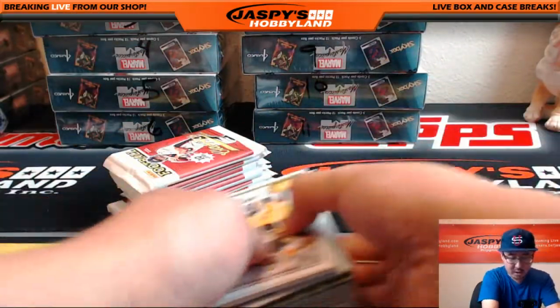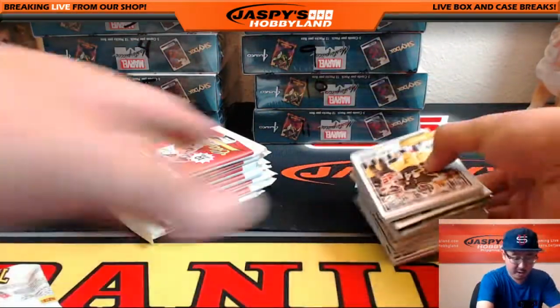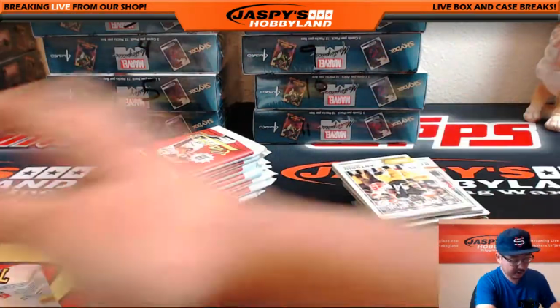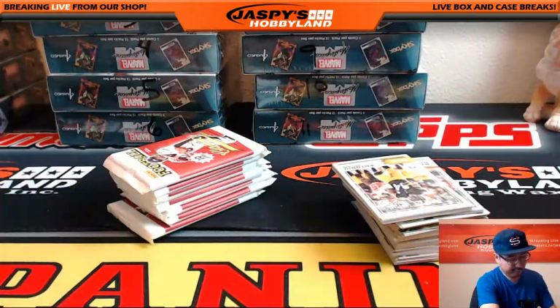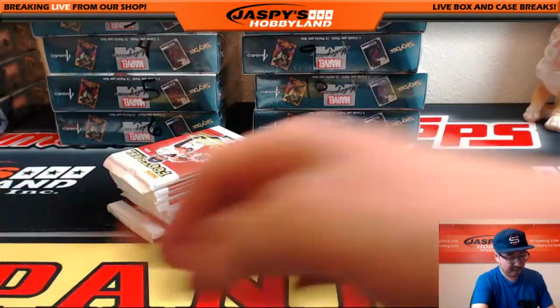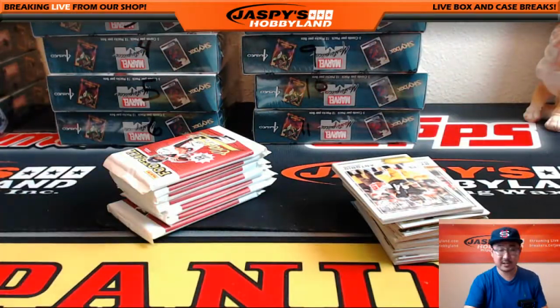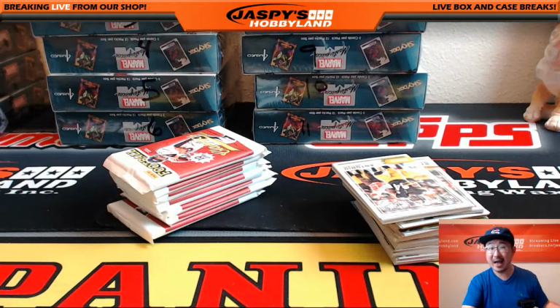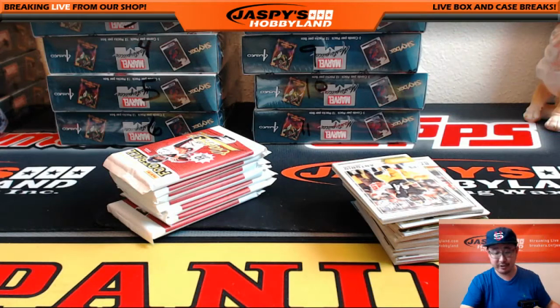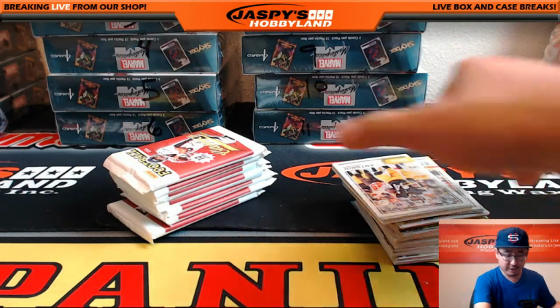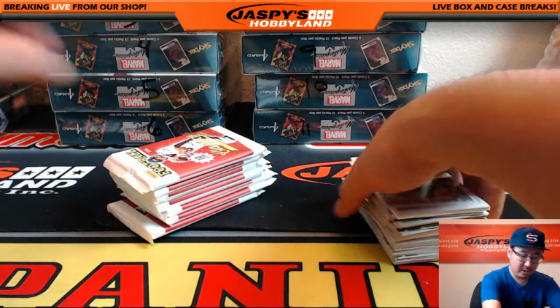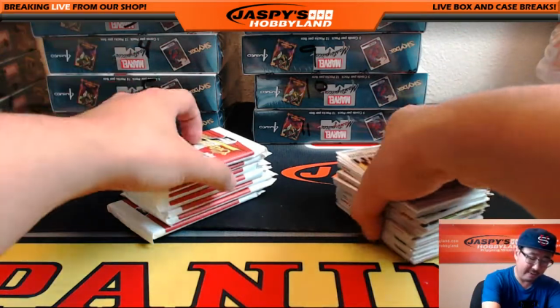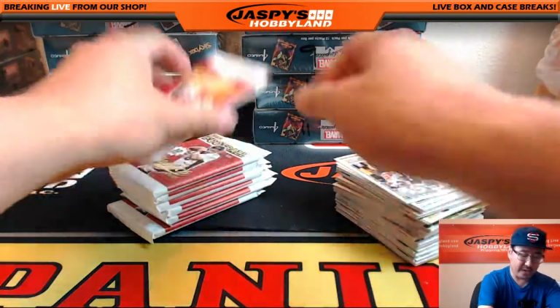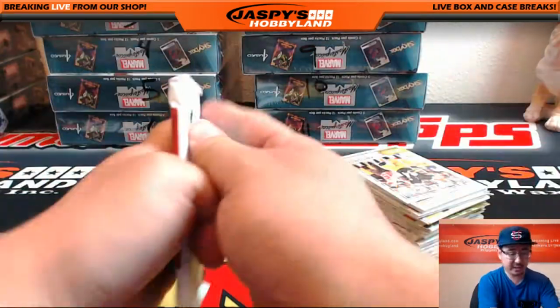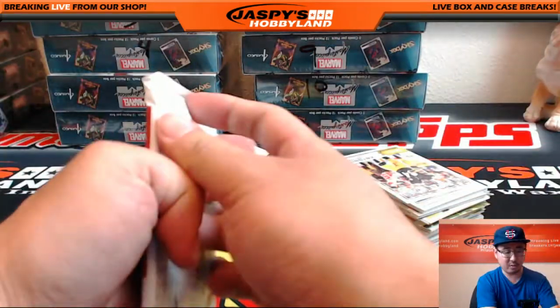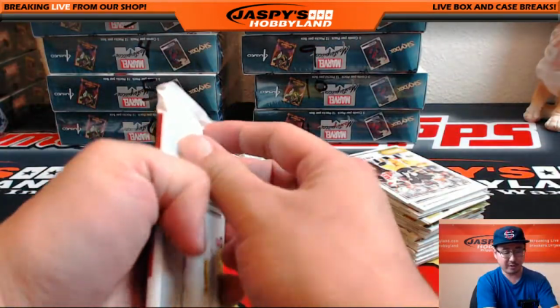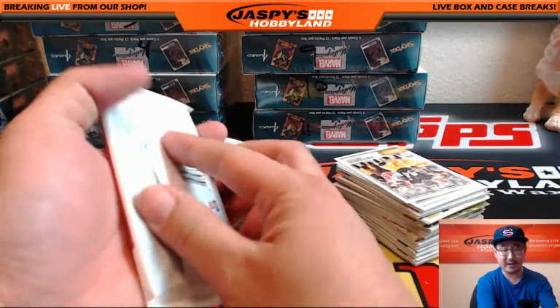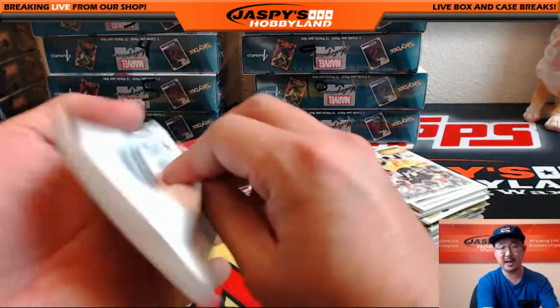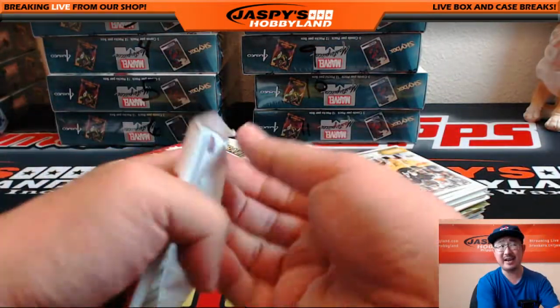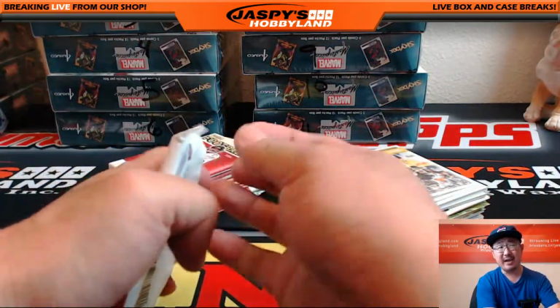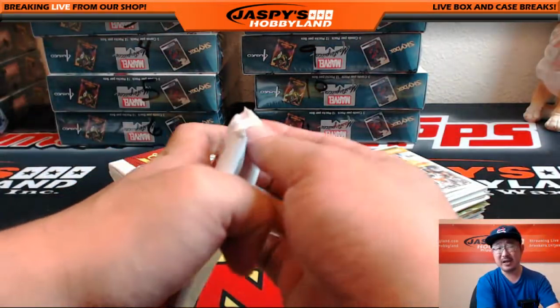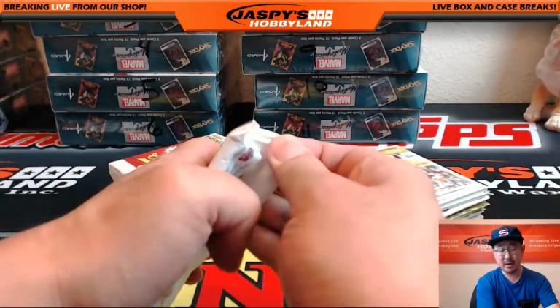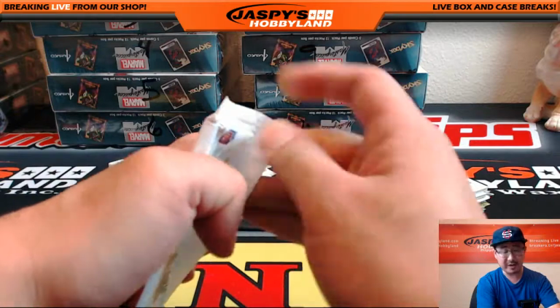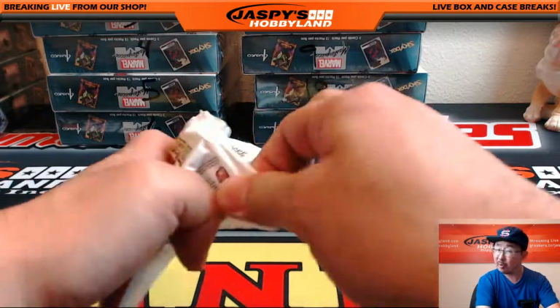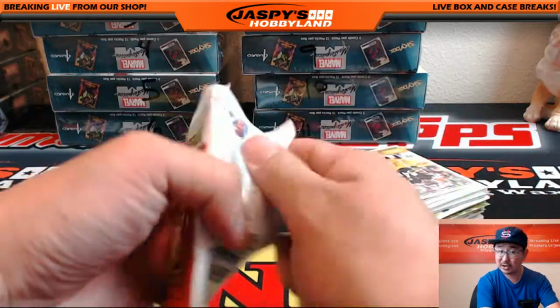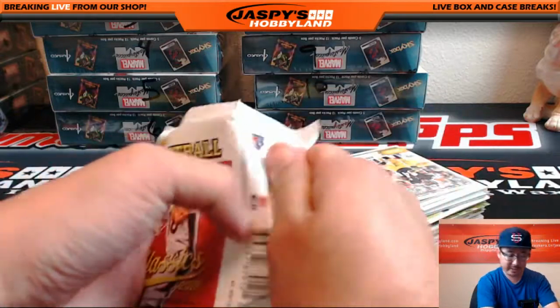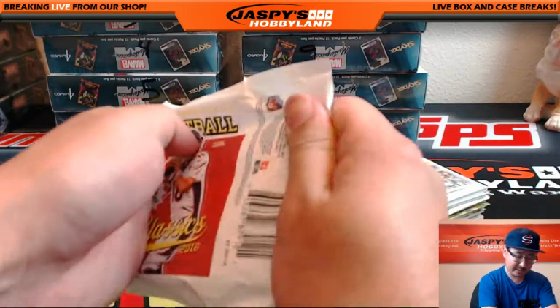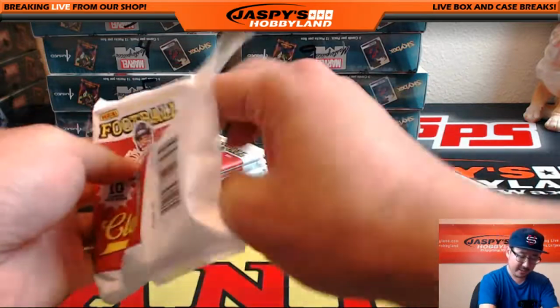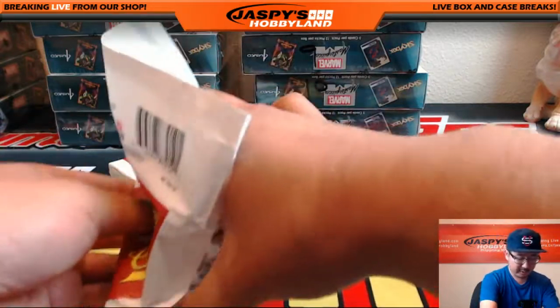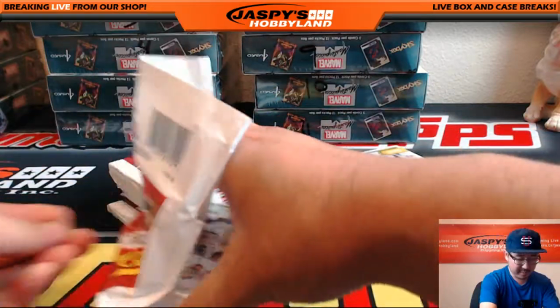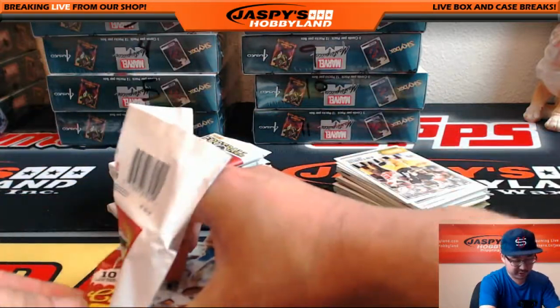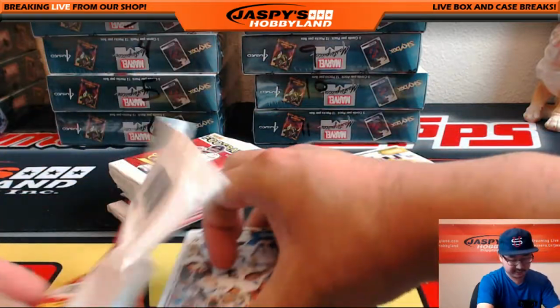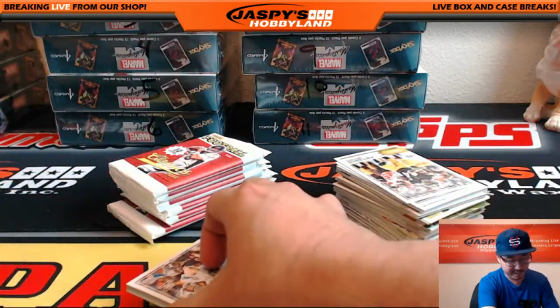One autograph per box on average. And I think the relics come at every other box or something like that, although it's been a minute or two since I've seen a relic.